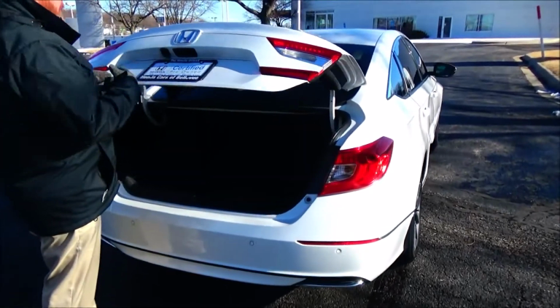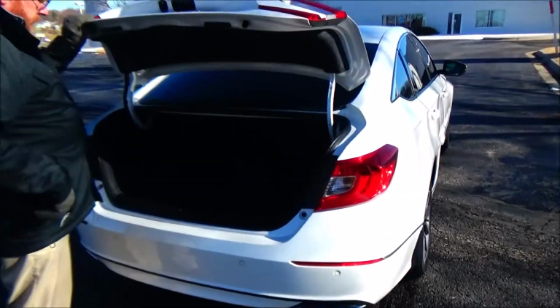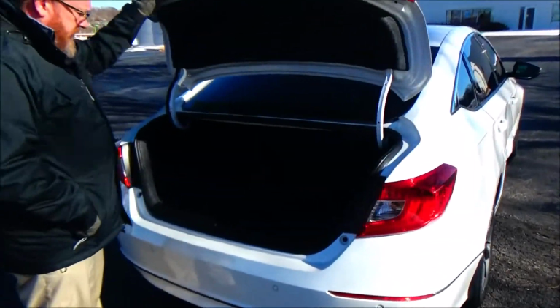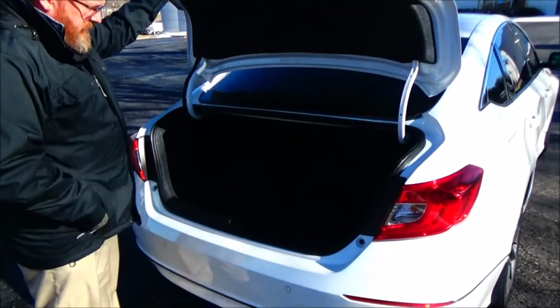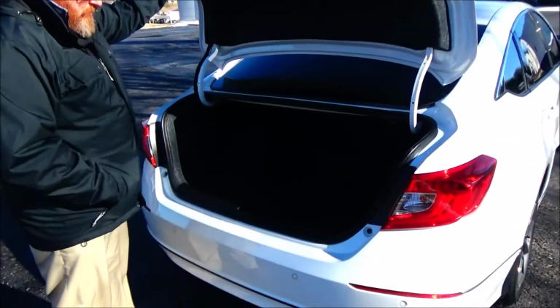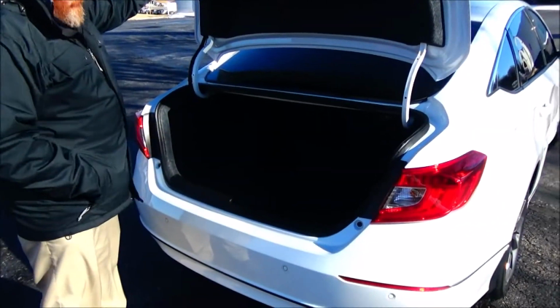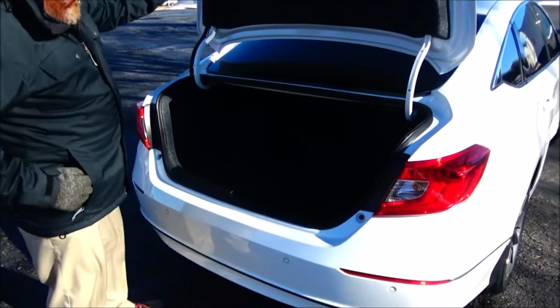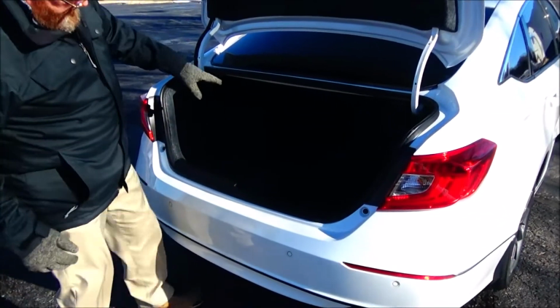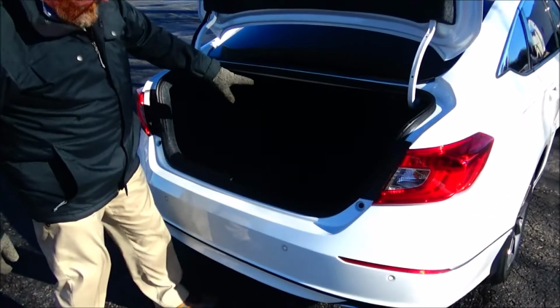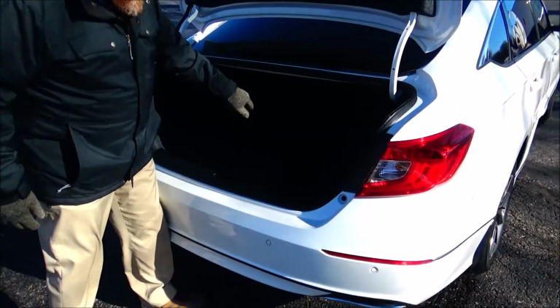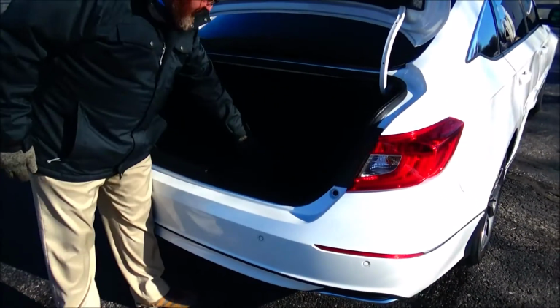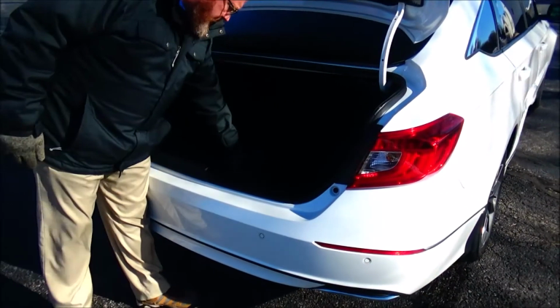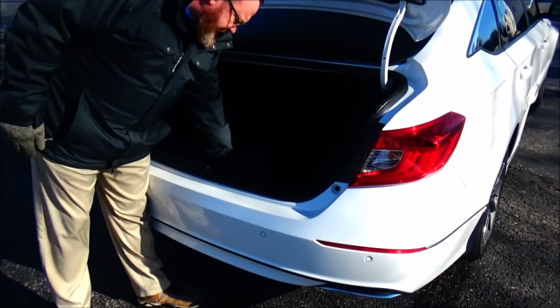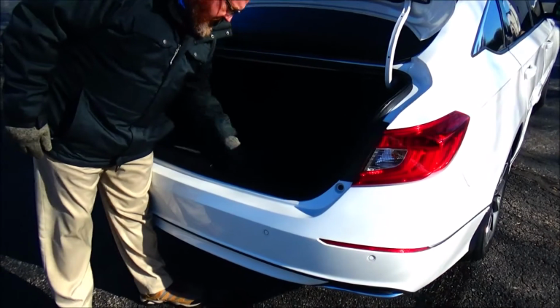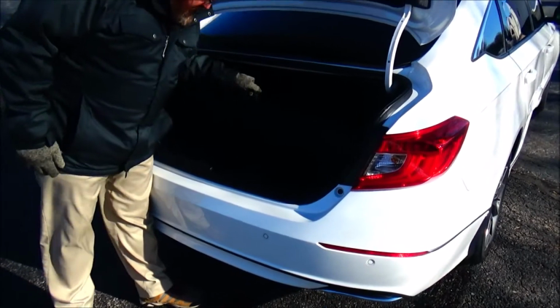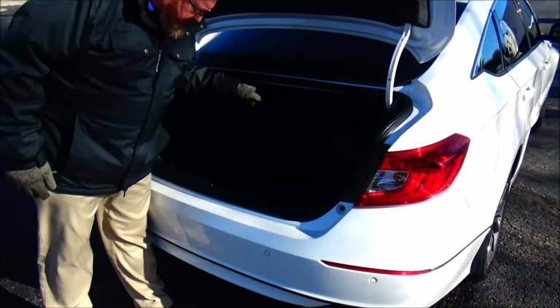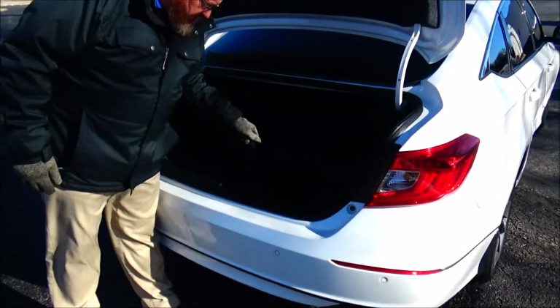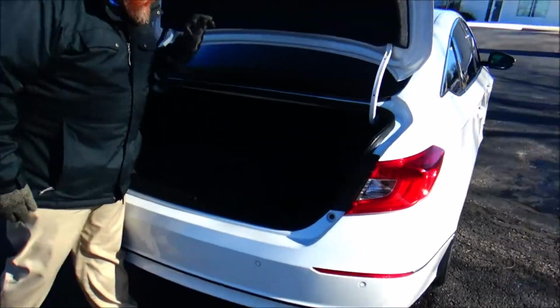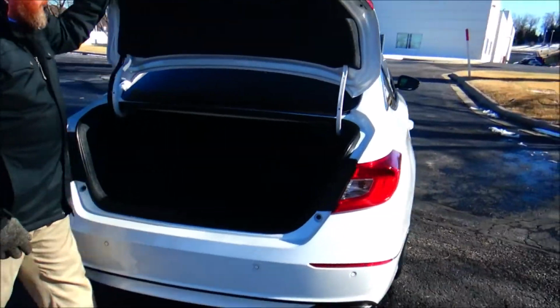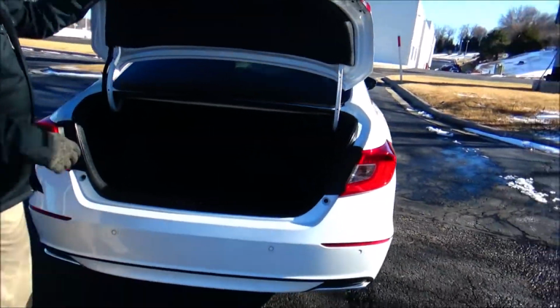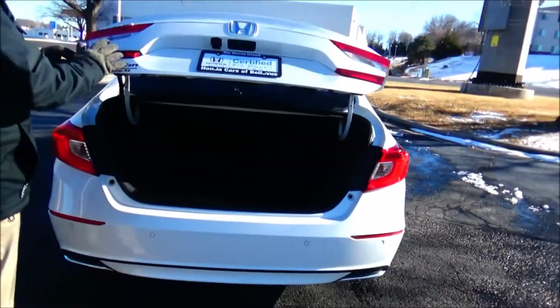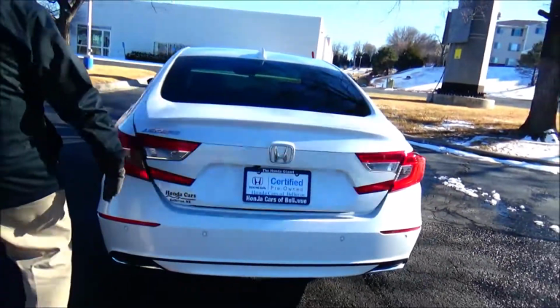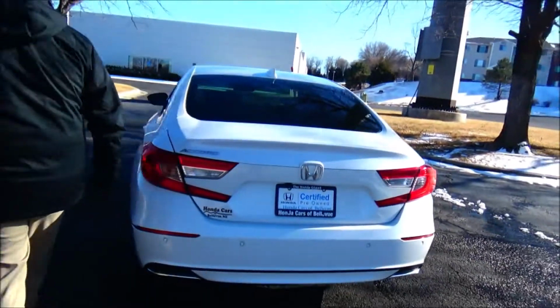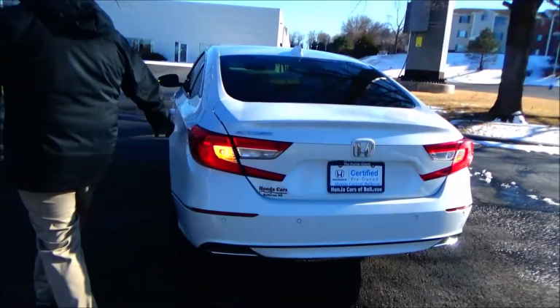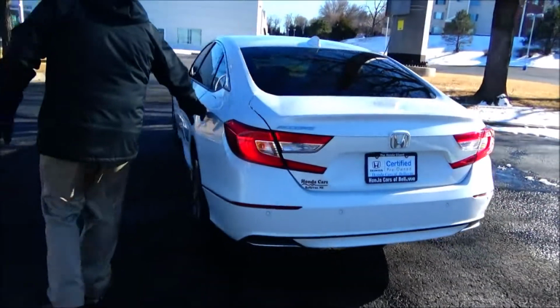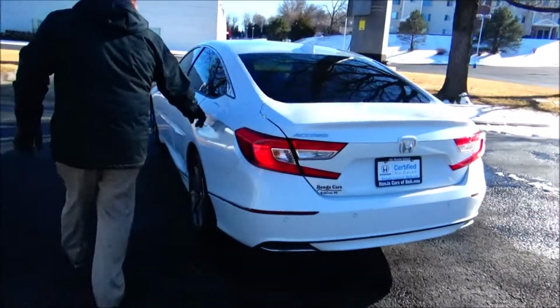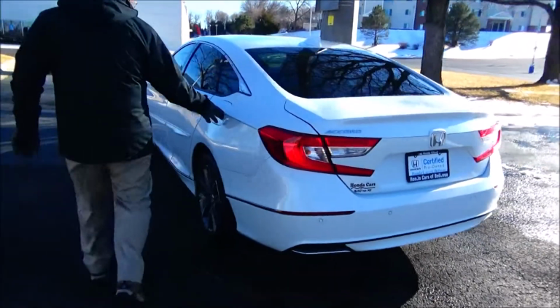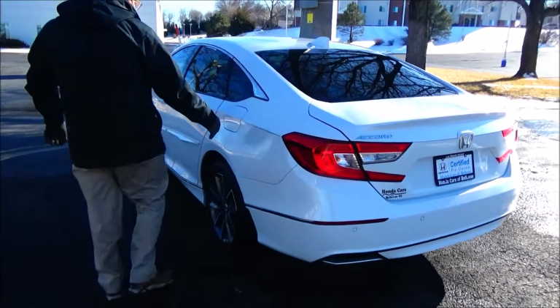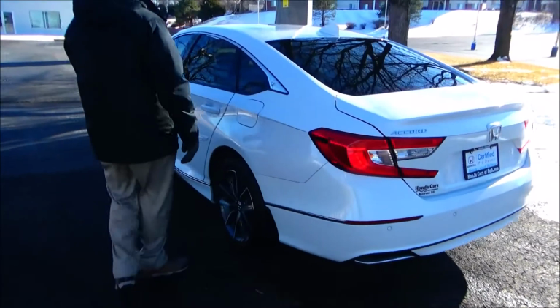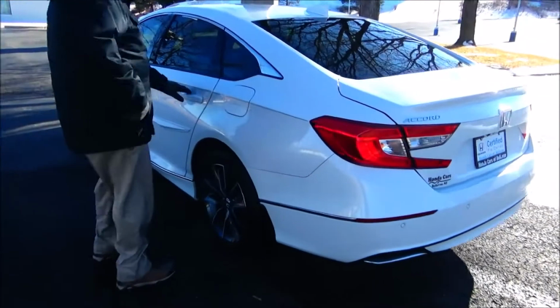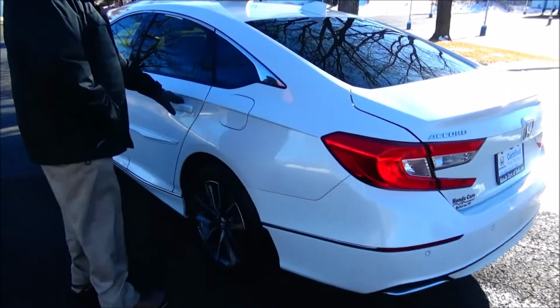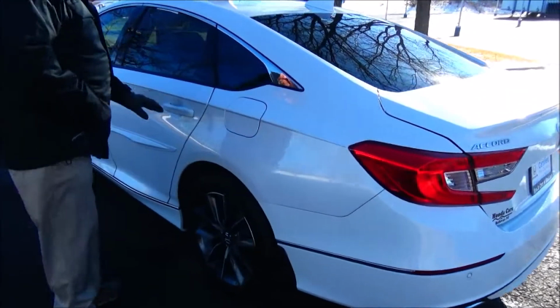High-mount brake light, remote access to the trunk, backup camera, remote start, fold-down seats — all the mats are here. Spare tire, jack, and tools are underneath. Capped-off gas and proximity key.